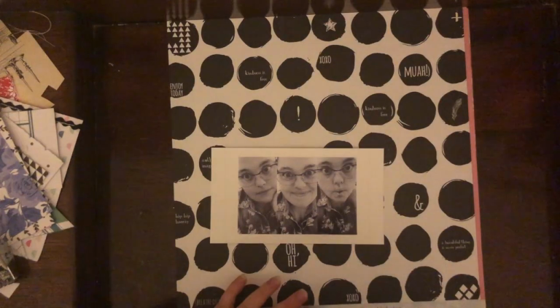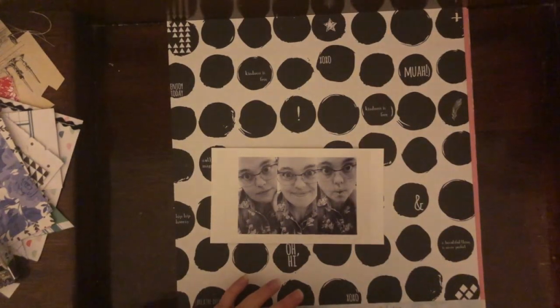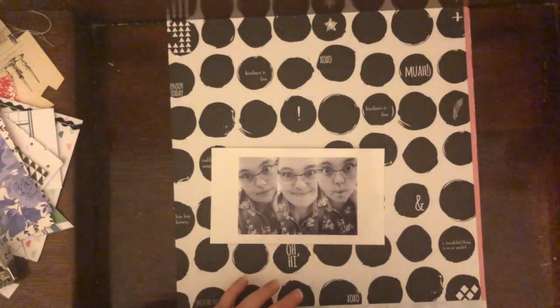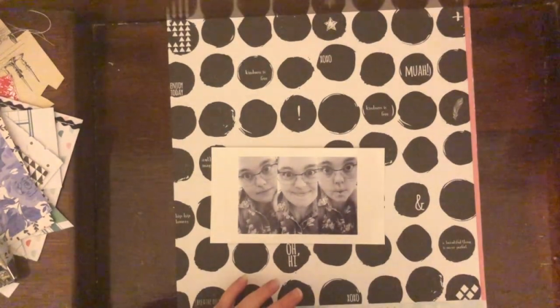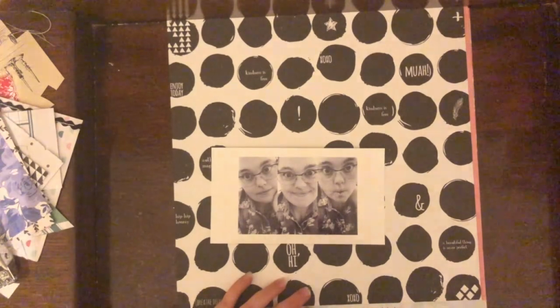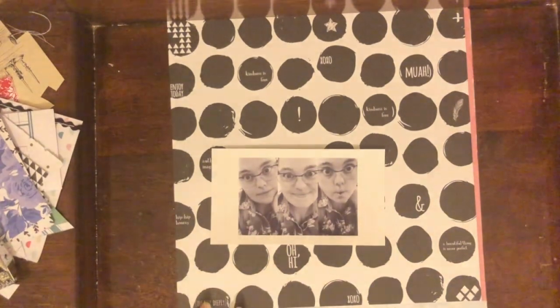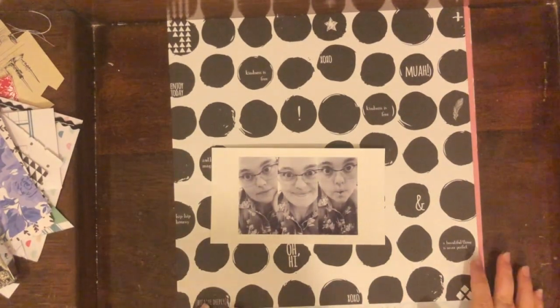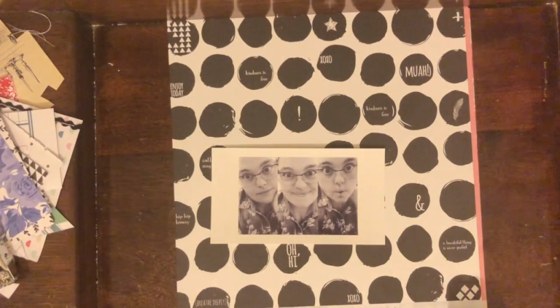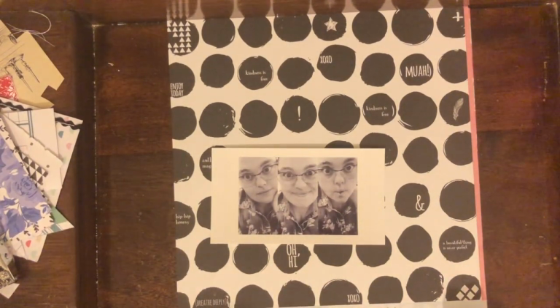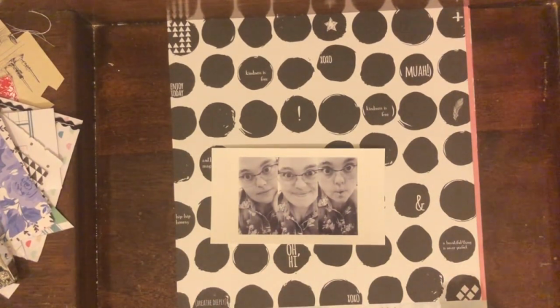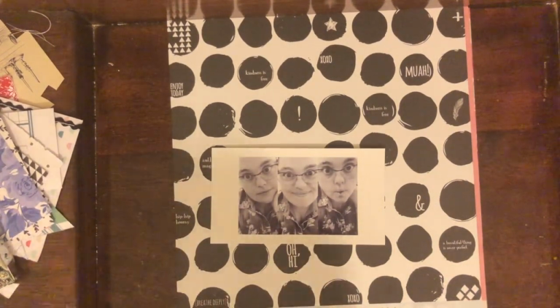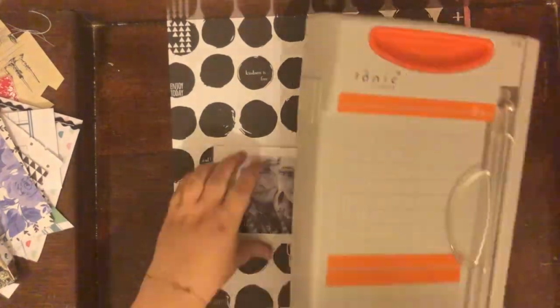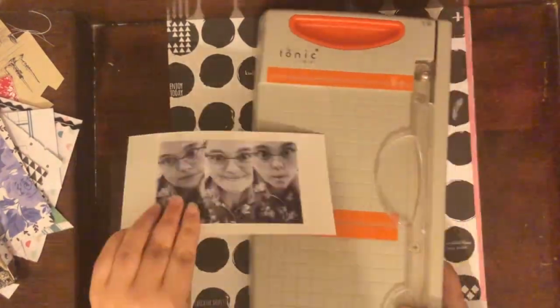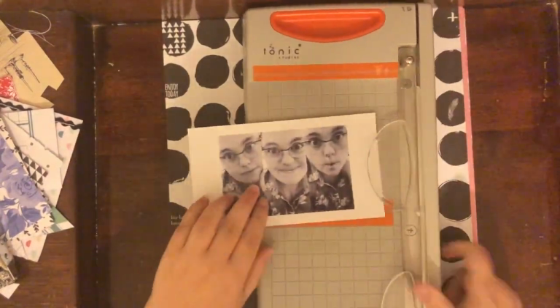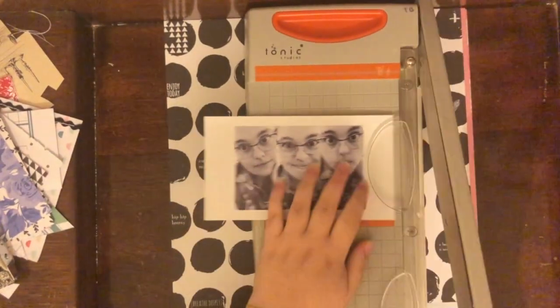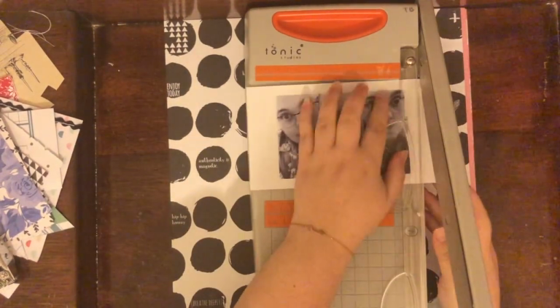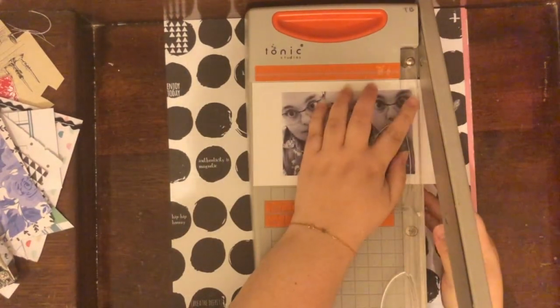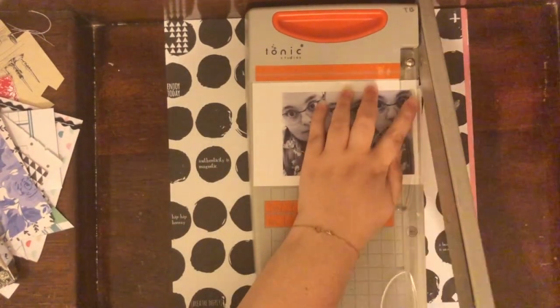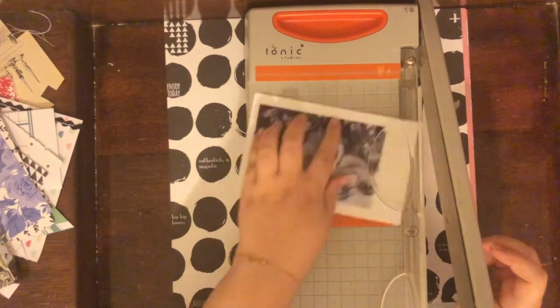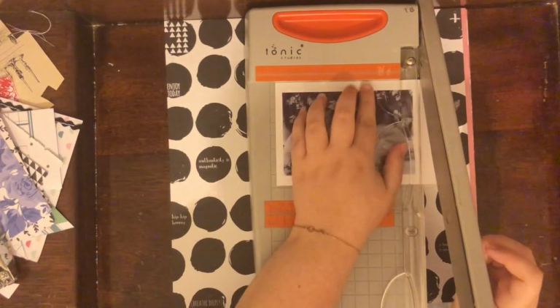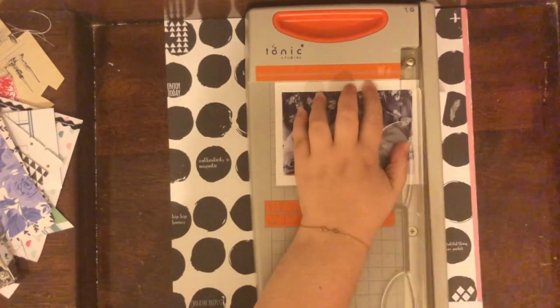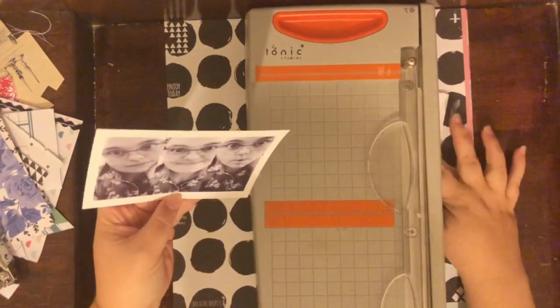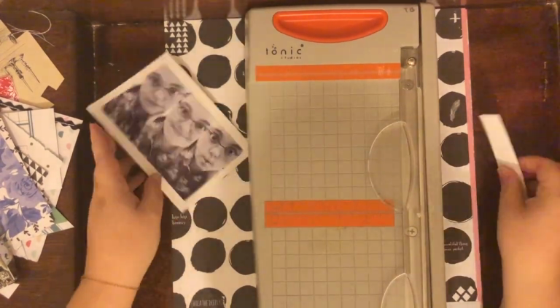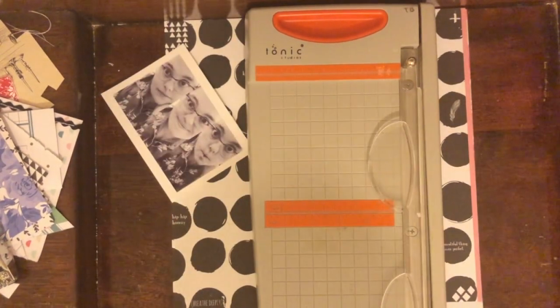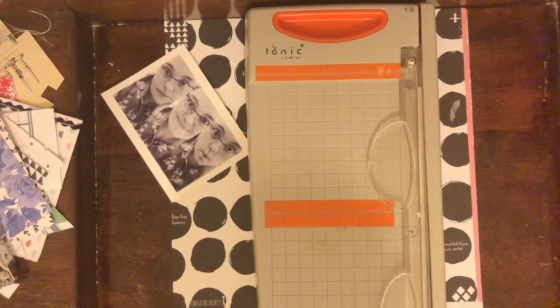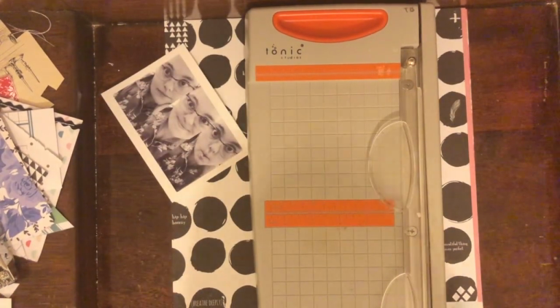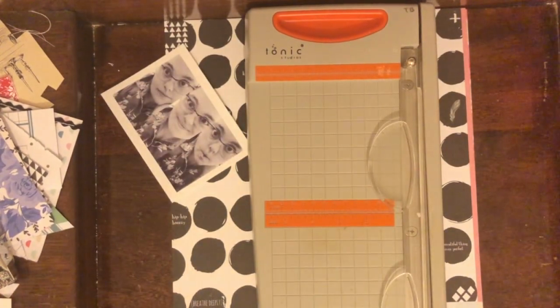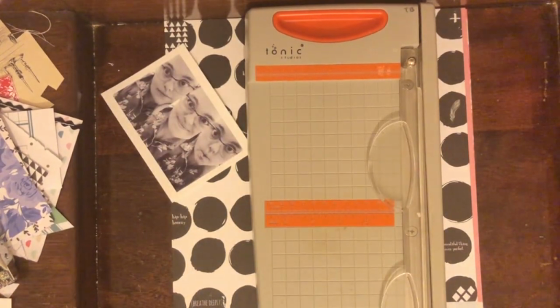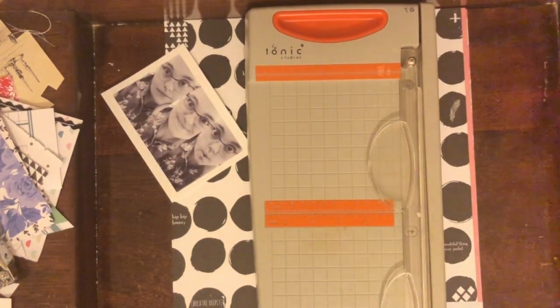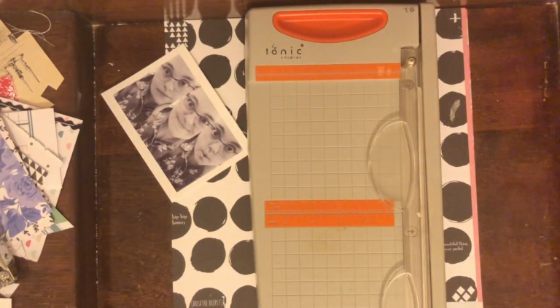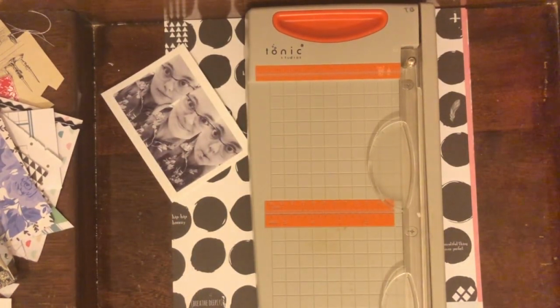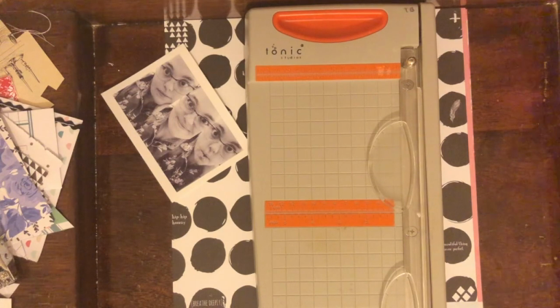Hey everyone, Tori here with a scrapbook layout and I'm so excited about how this one turned out. It has lots of journaling that goes along with it and I just can't wait to share it with you.